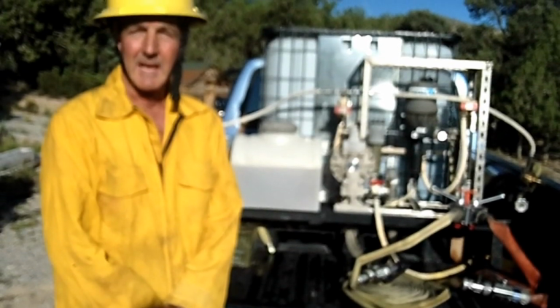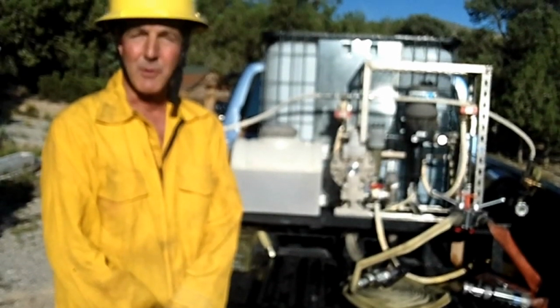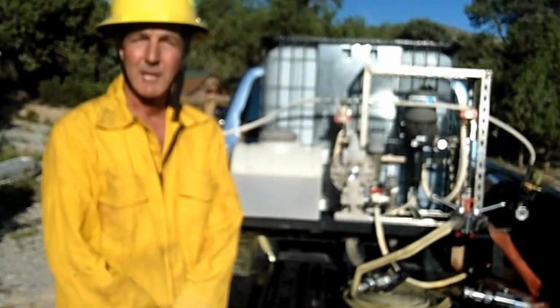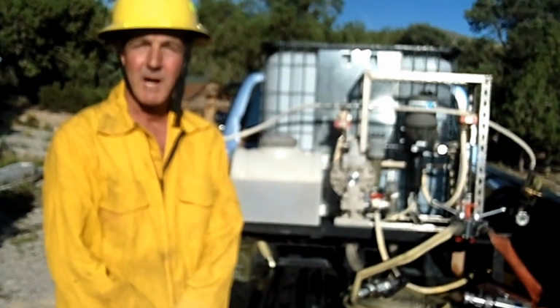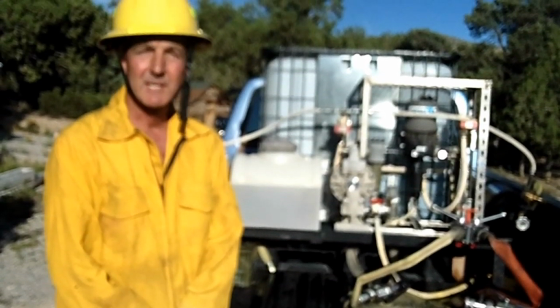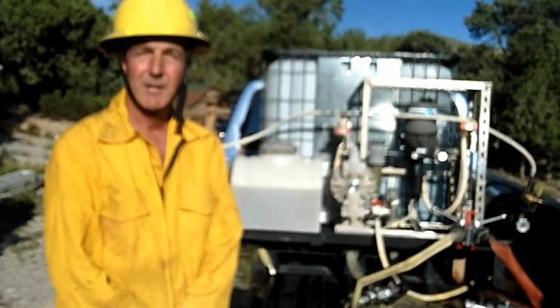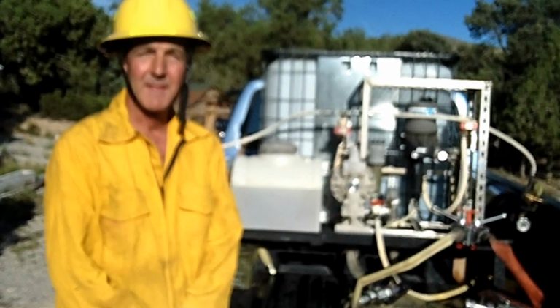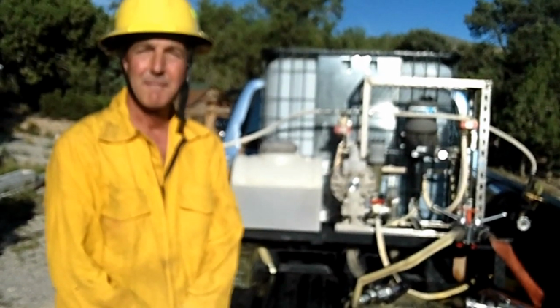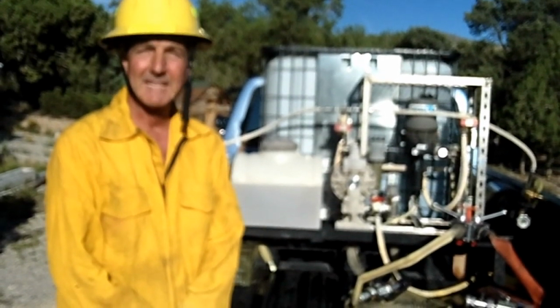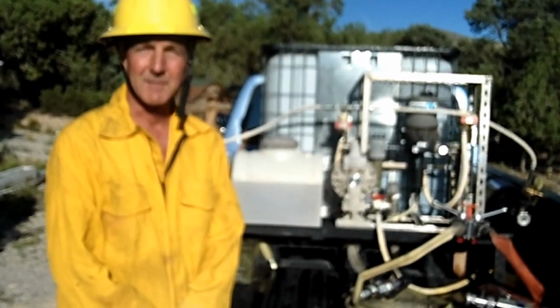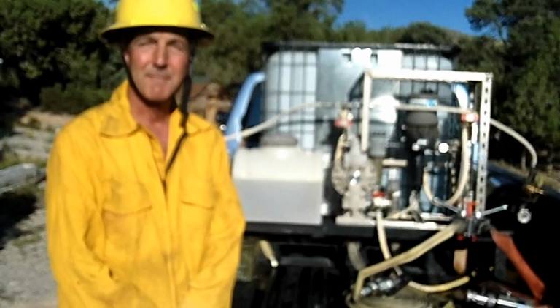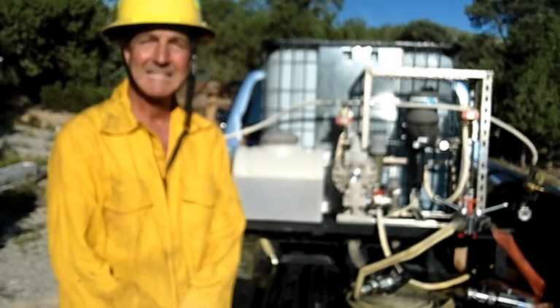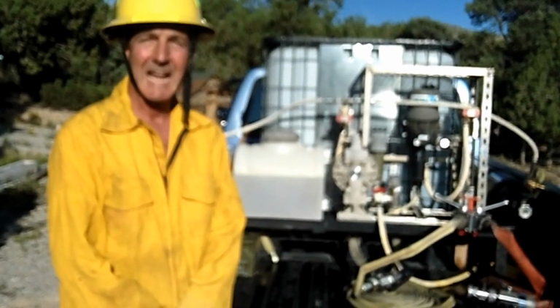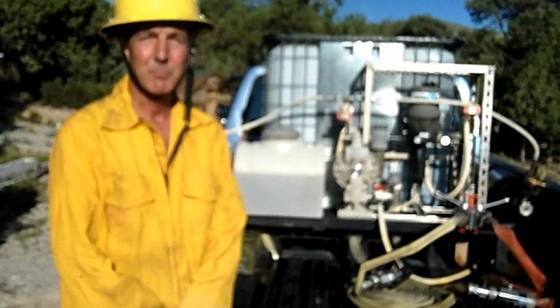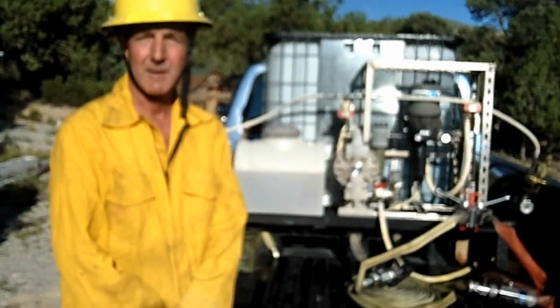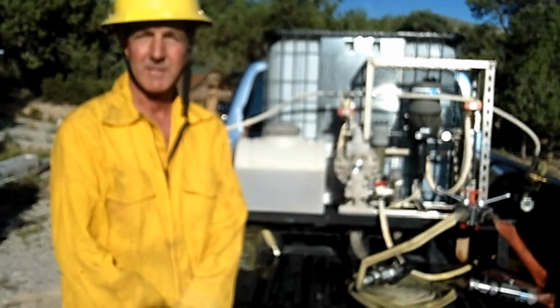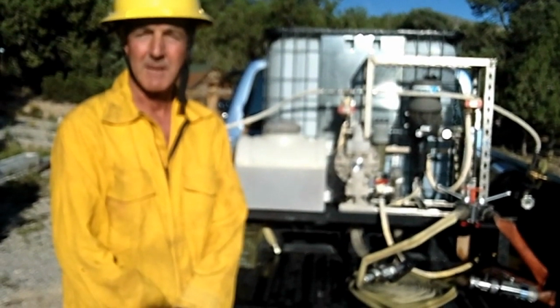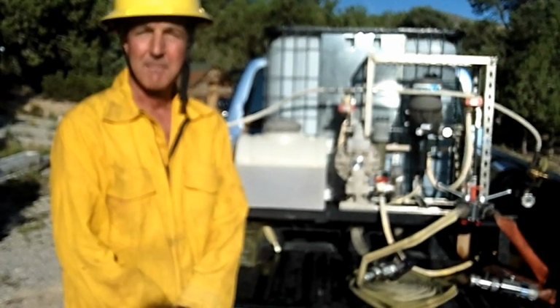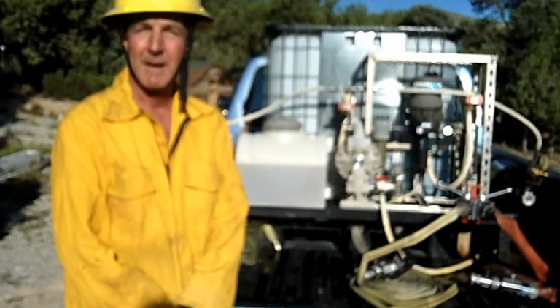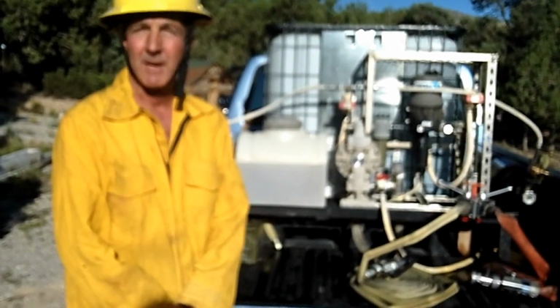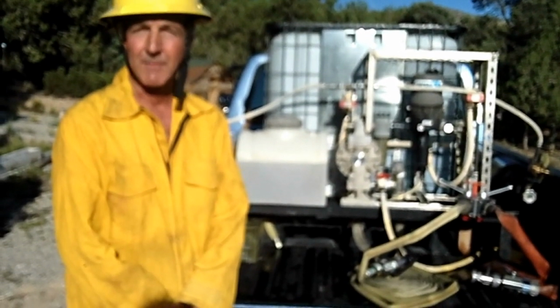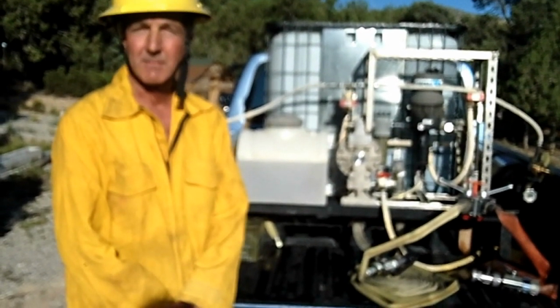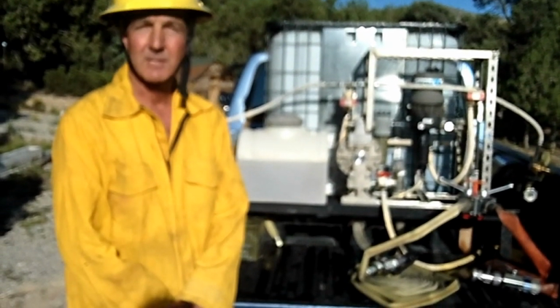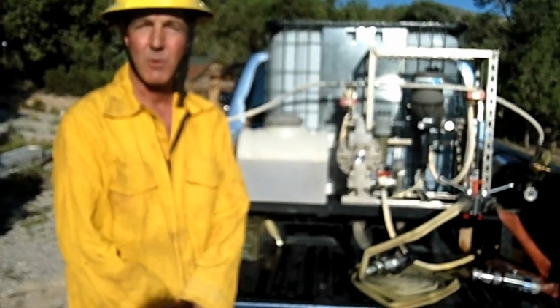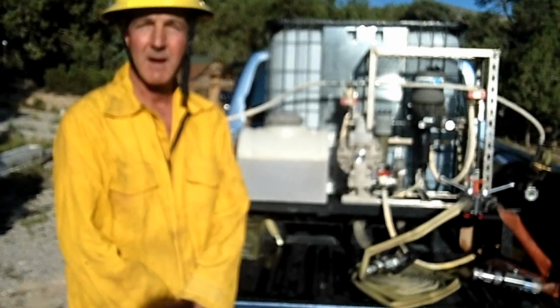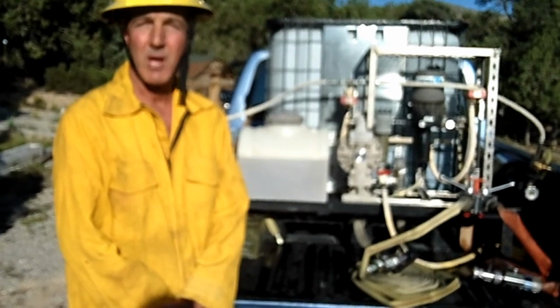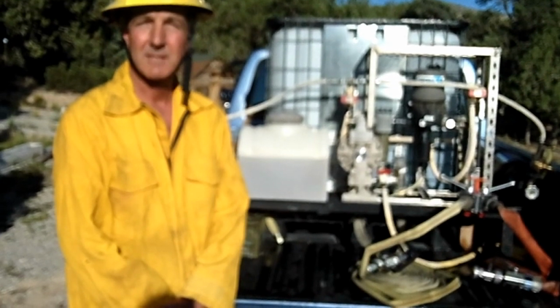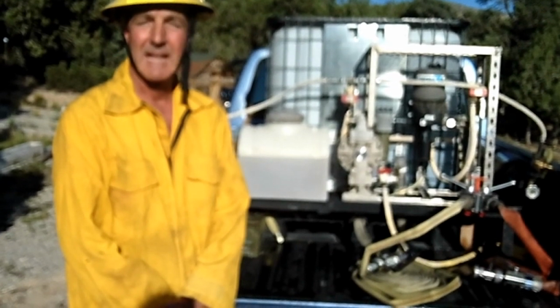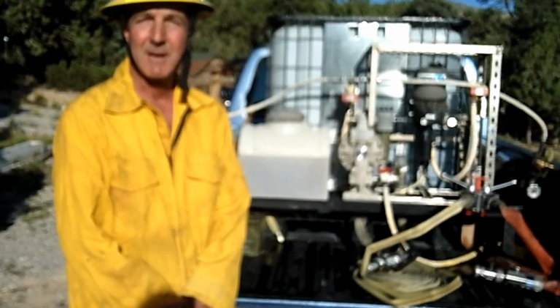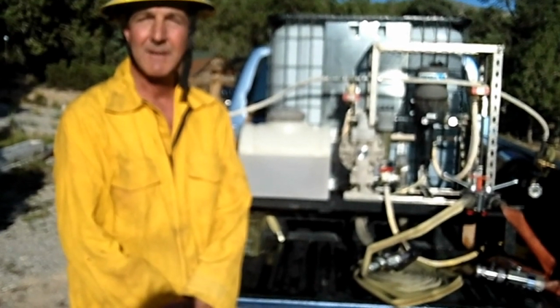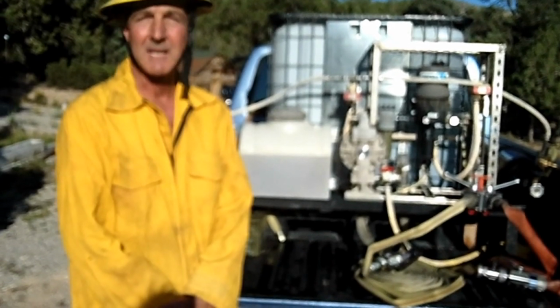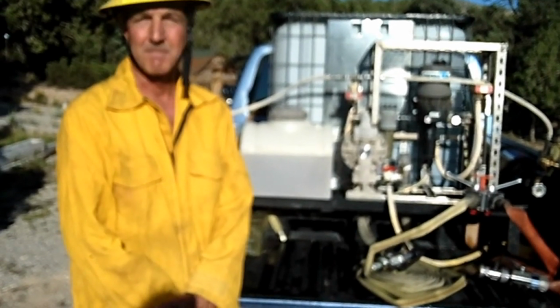Hello. Thank you for watching this video on the FatCAFS Fast Attack Compressed Air Foam System made by AmeriCAFS. You can see more about our products at AmeriCAFS.com.